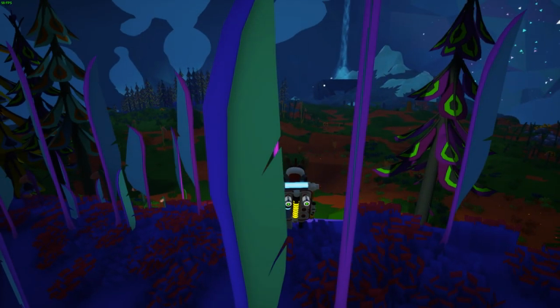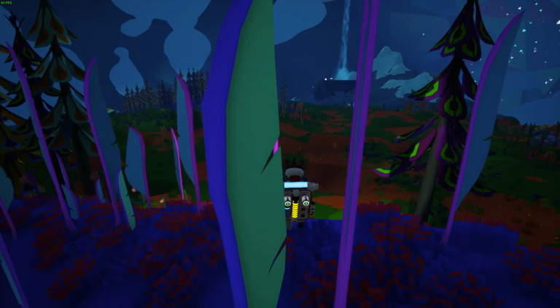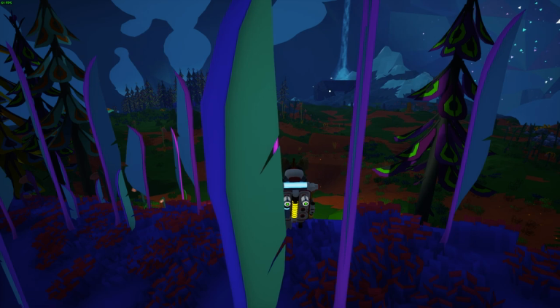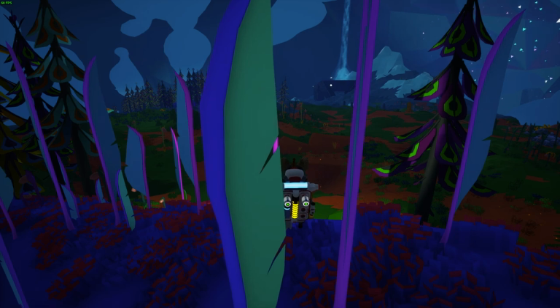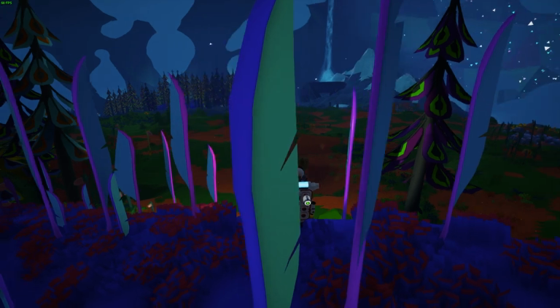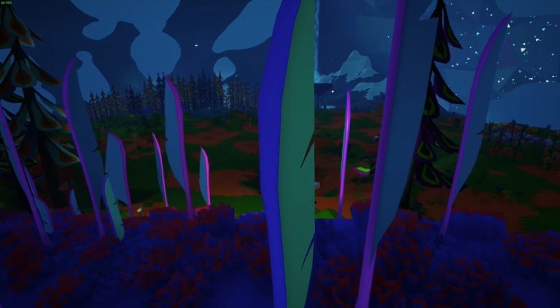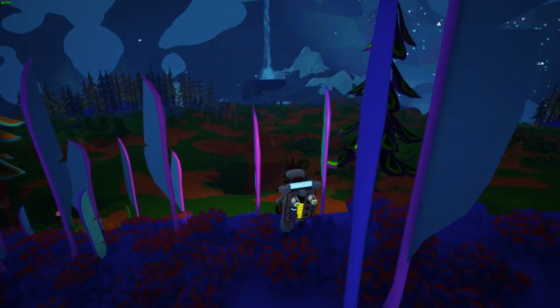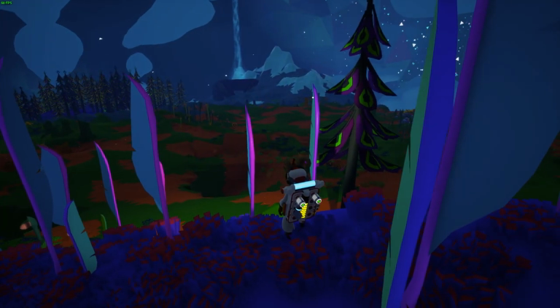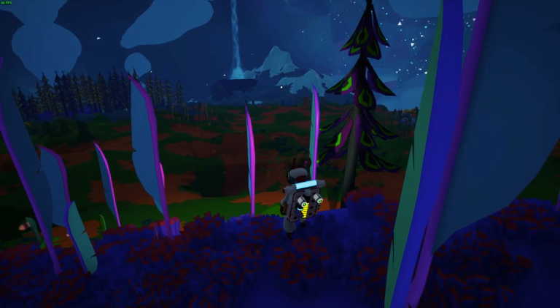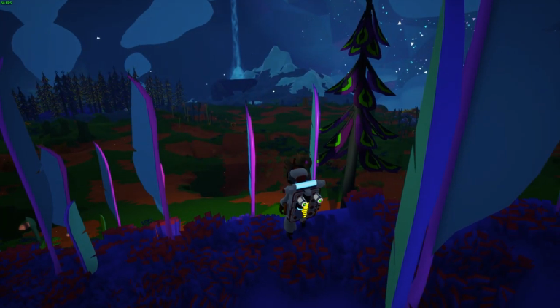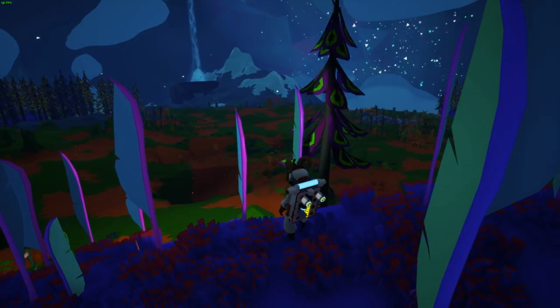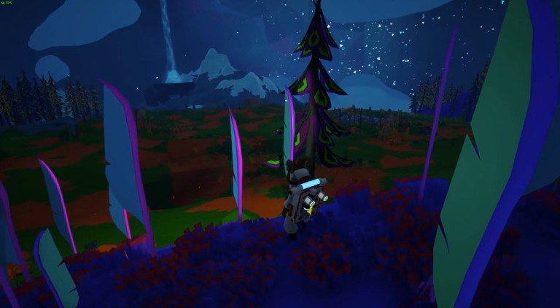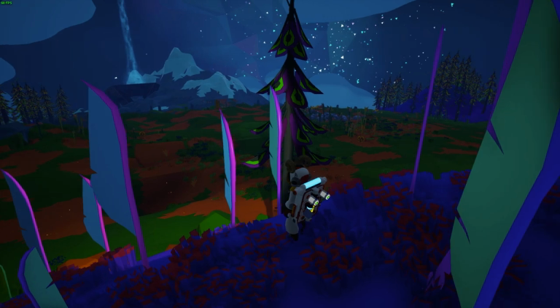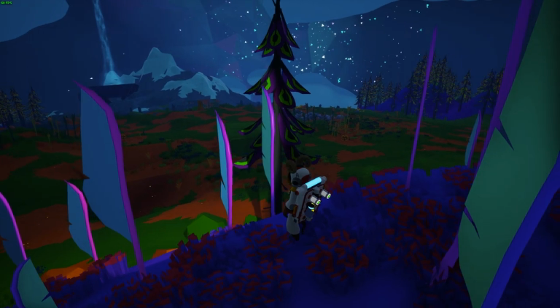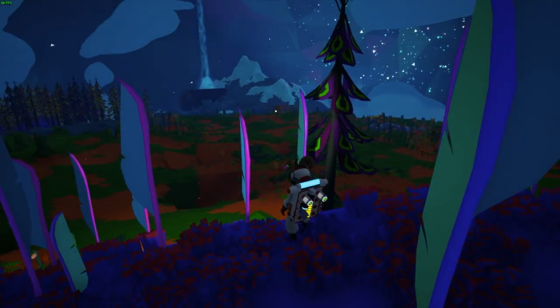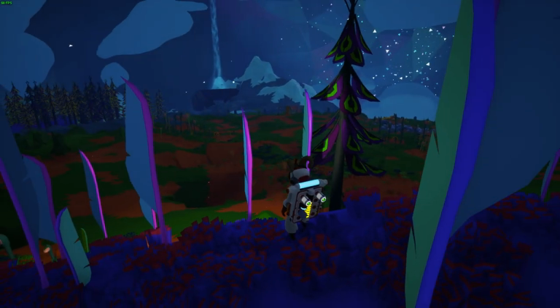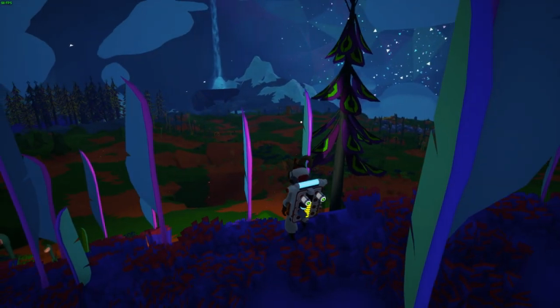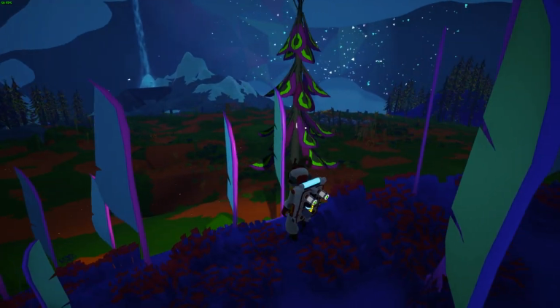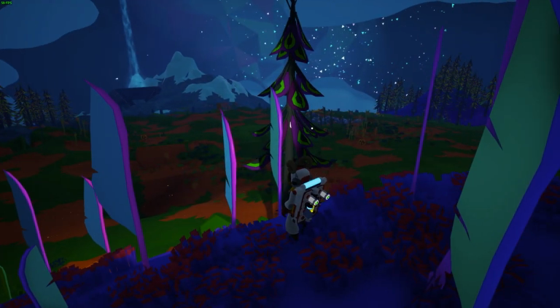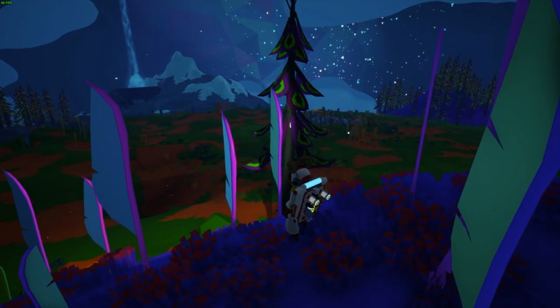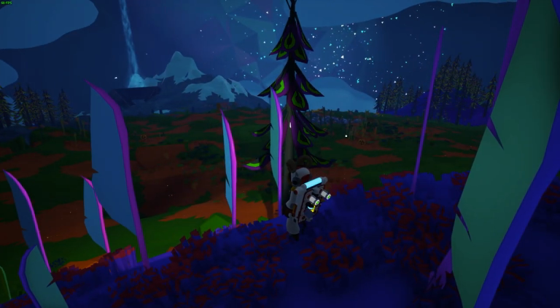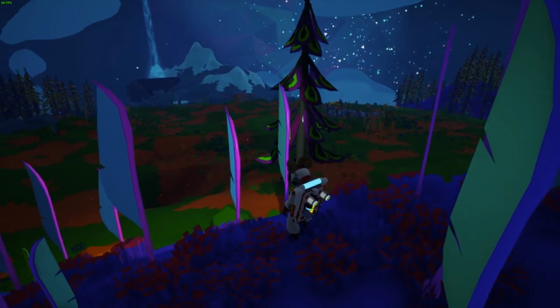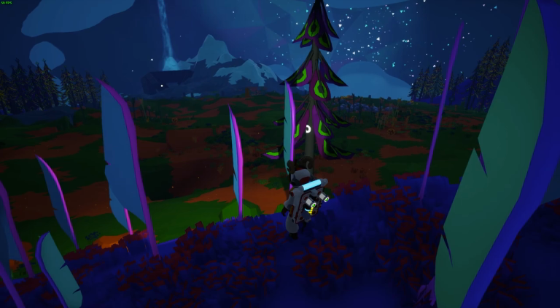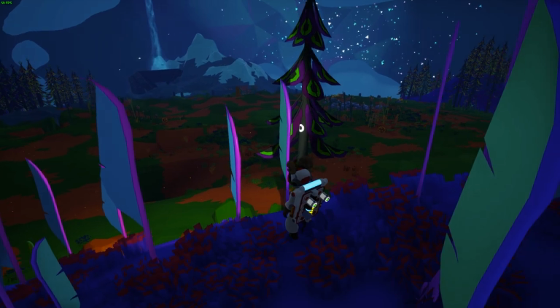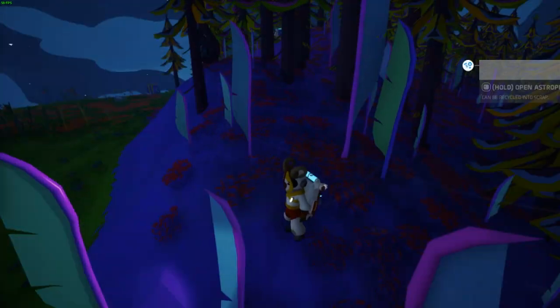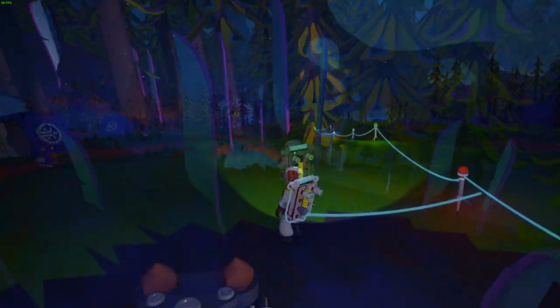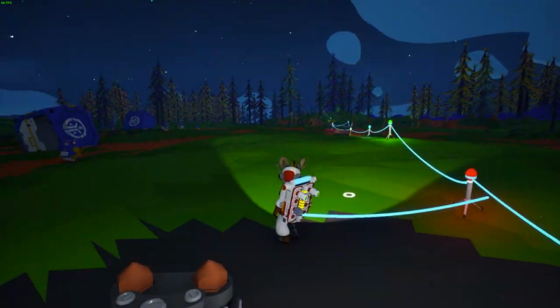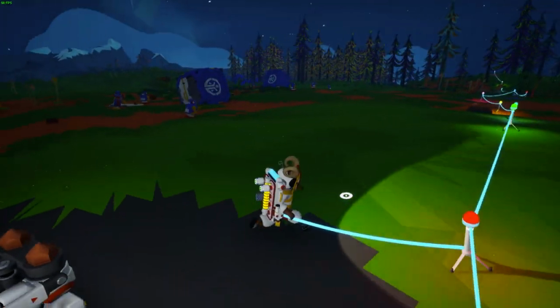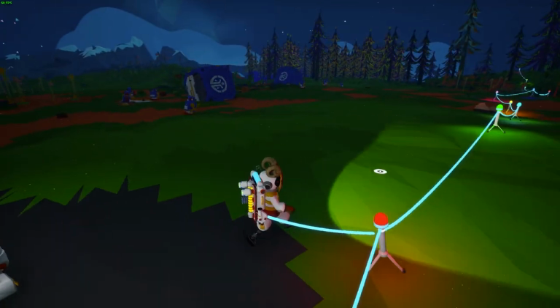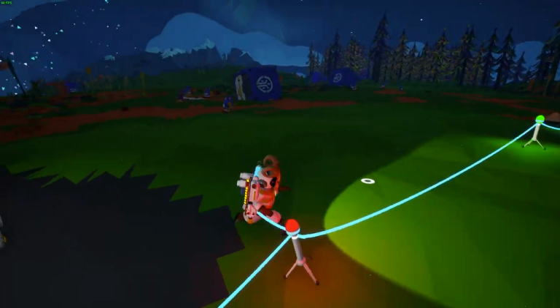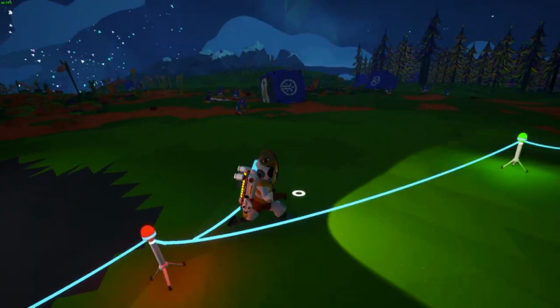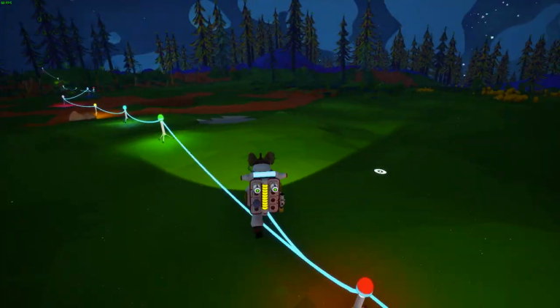I happen to be following the compass to this purple item and you can see something interesting off in the distance — this is a gateway. You need to figure out how to solve this little mystery. It's not that hard but it's pretty interesting.